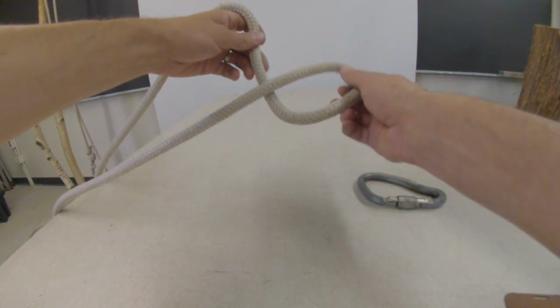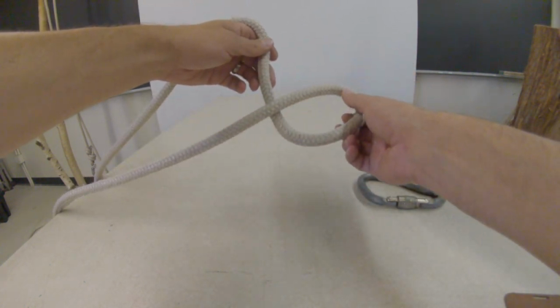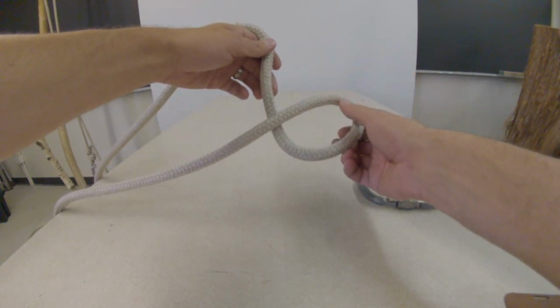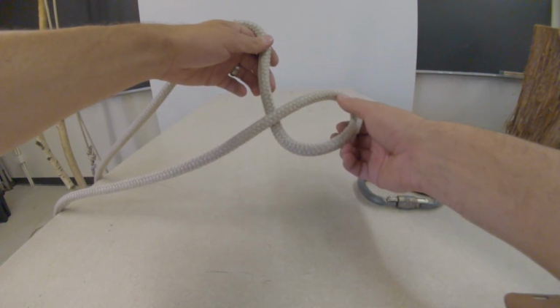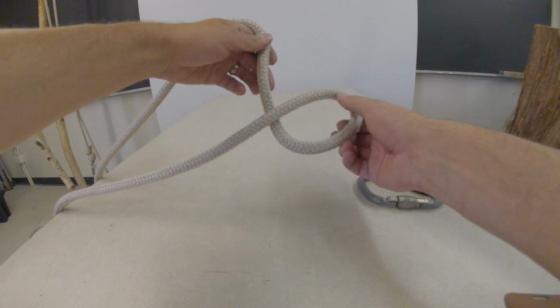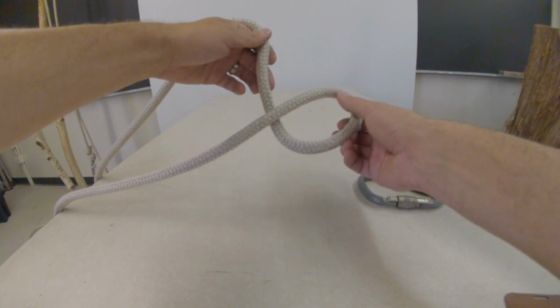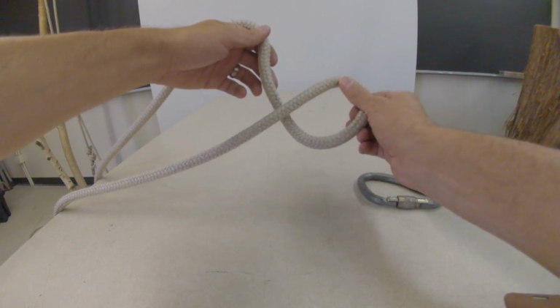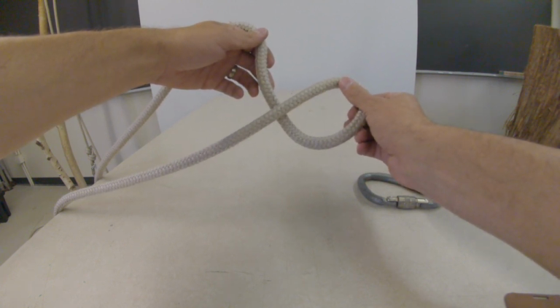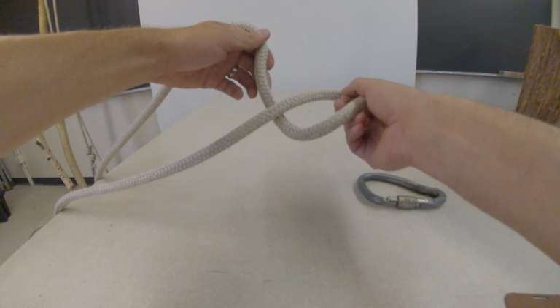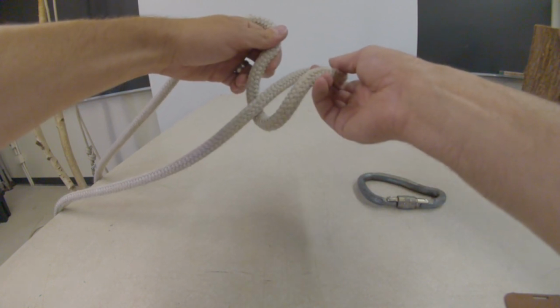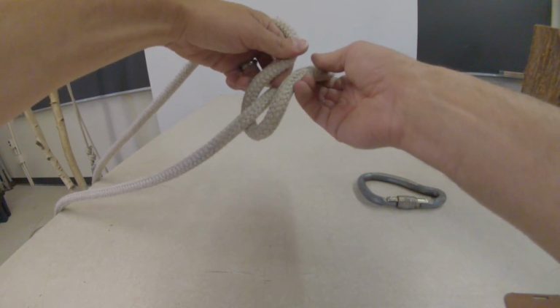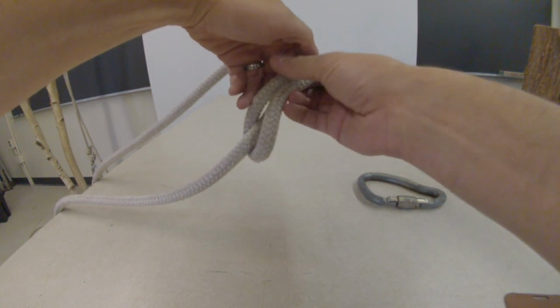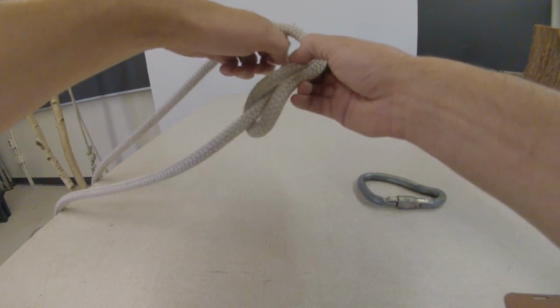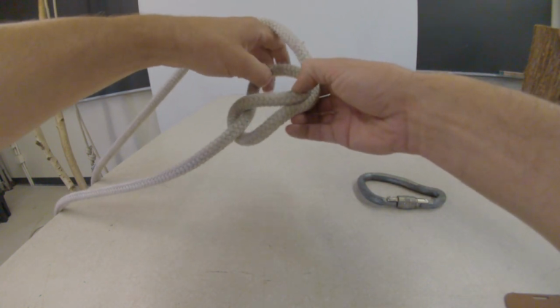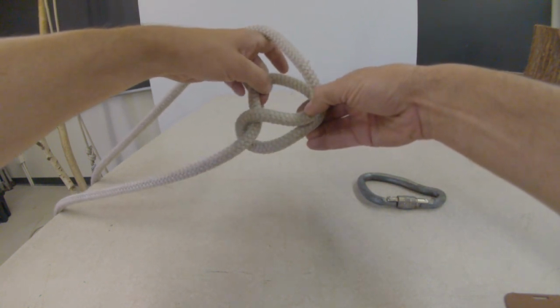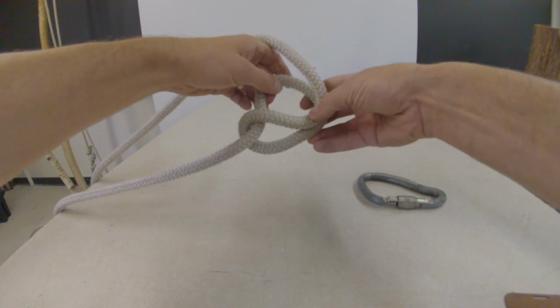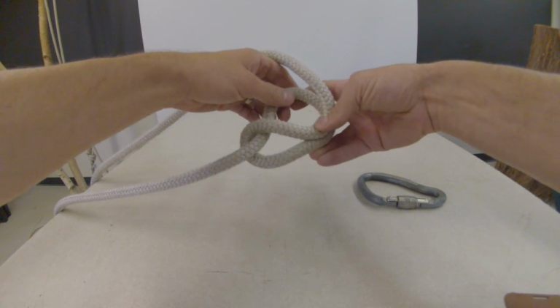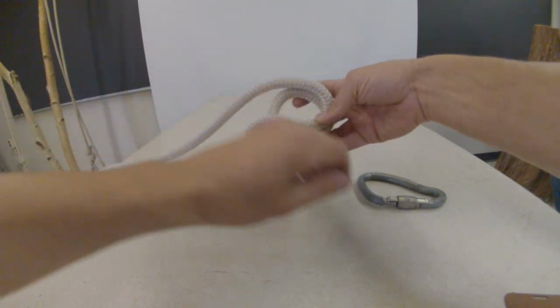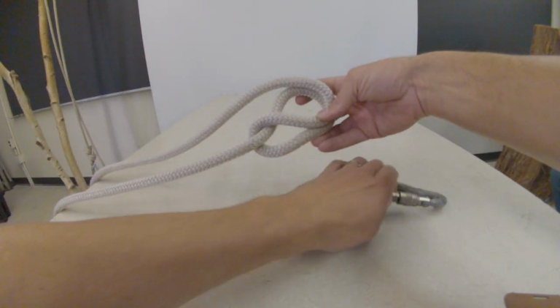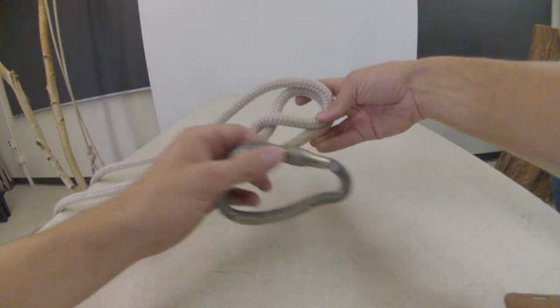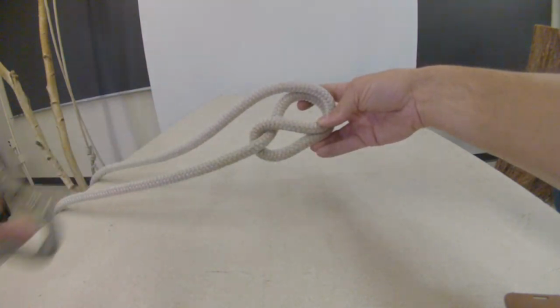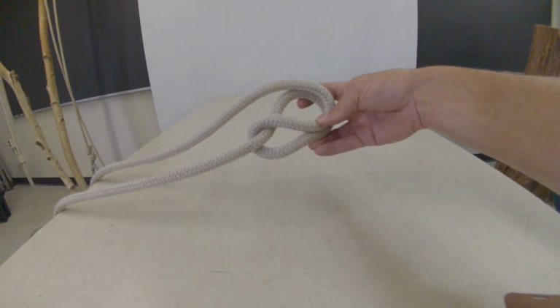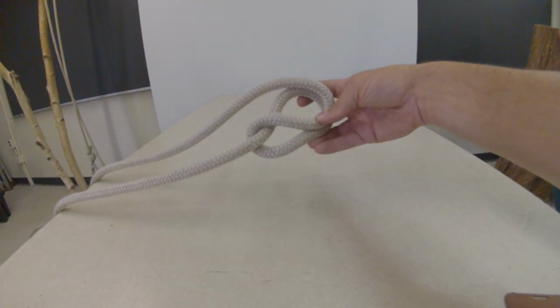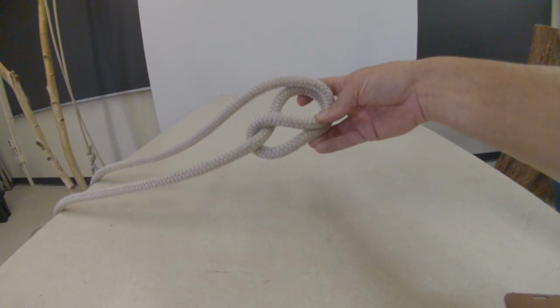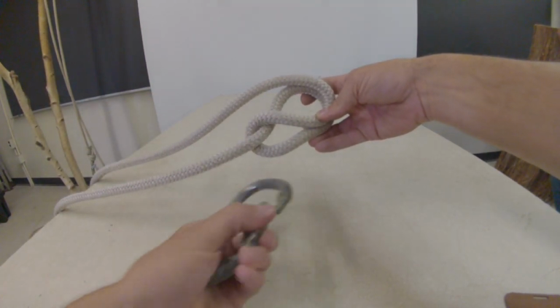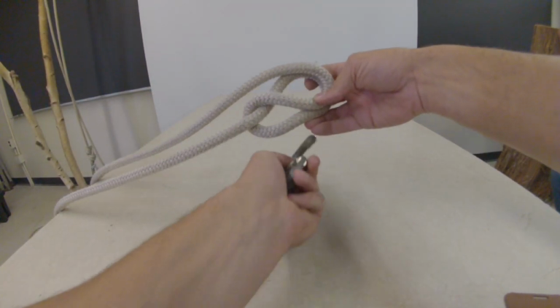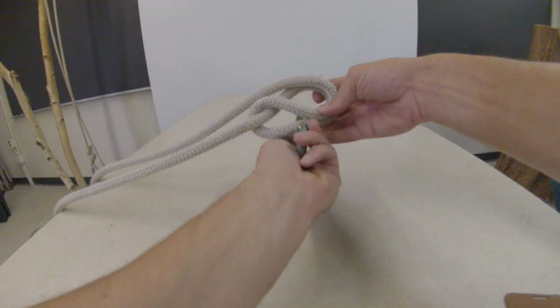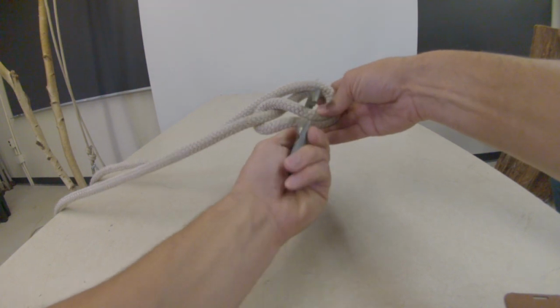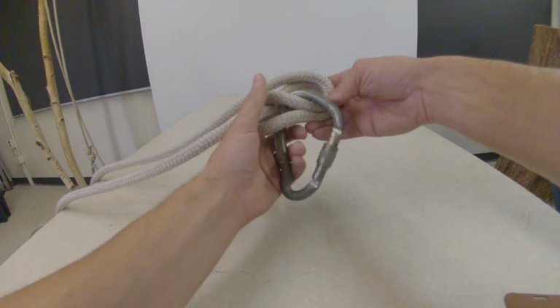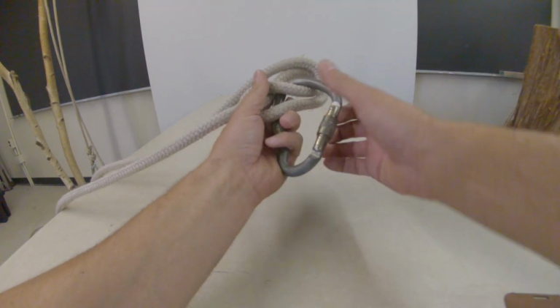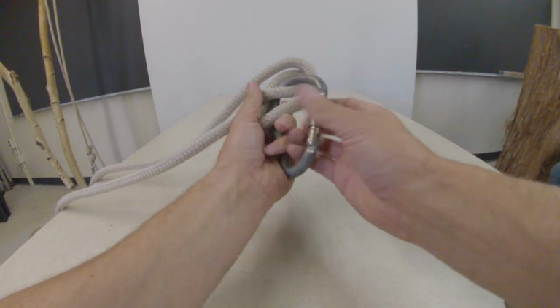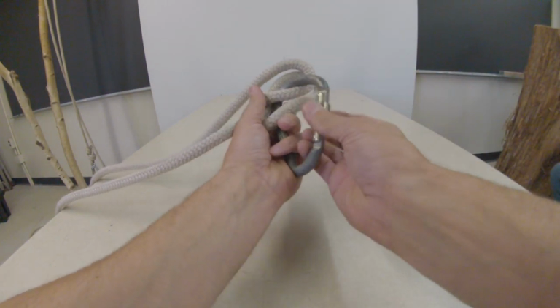It starts off any part in the rigging line — fold a loop and take that loop and fold it back to the portion of the line over there. Then you take a rigging carabiner and clip it through that double portion.